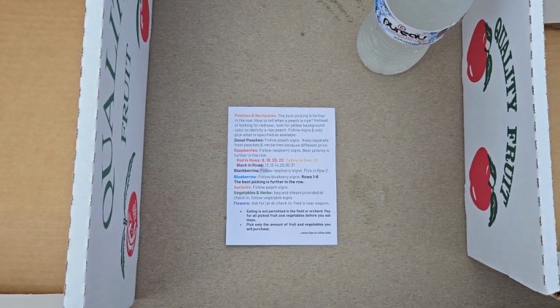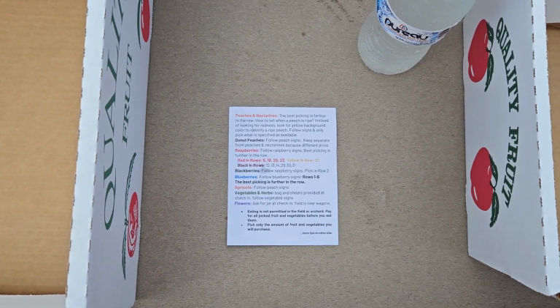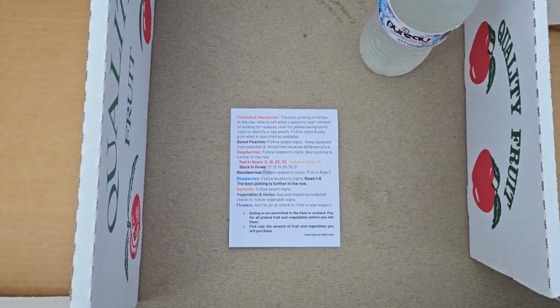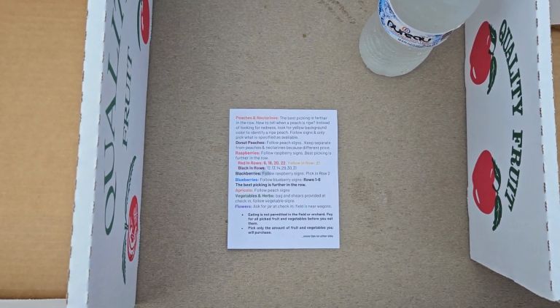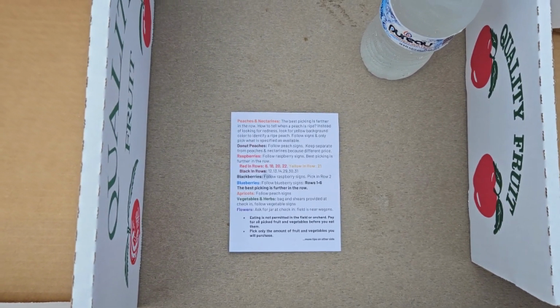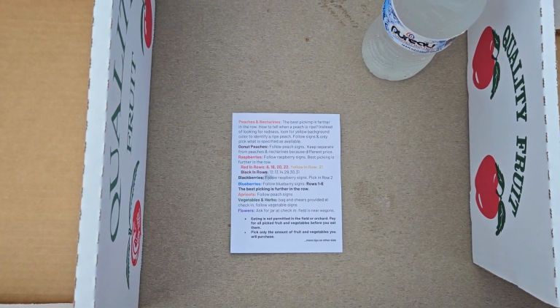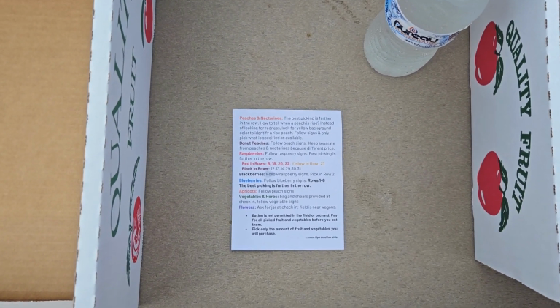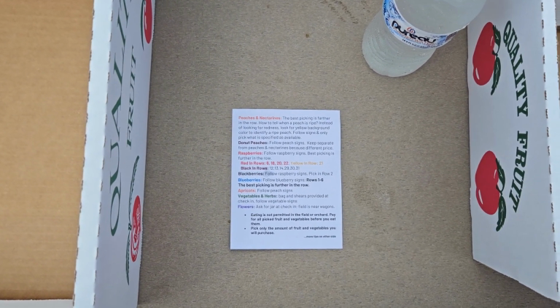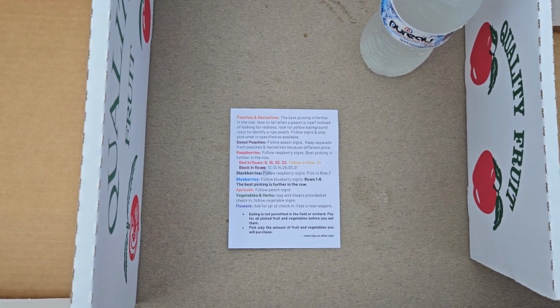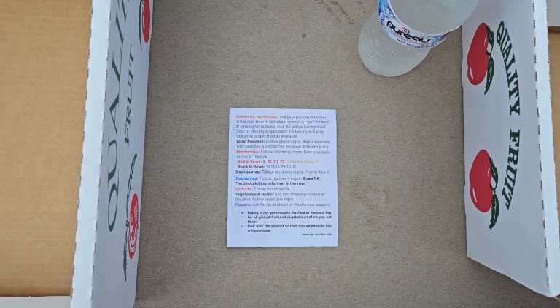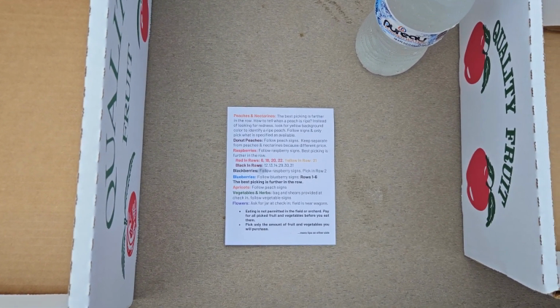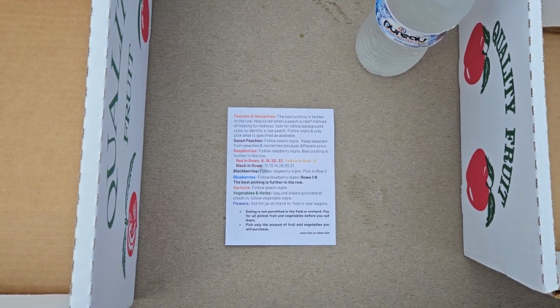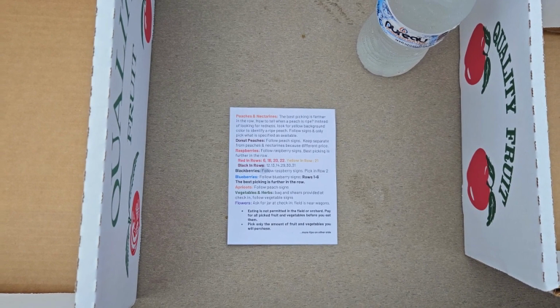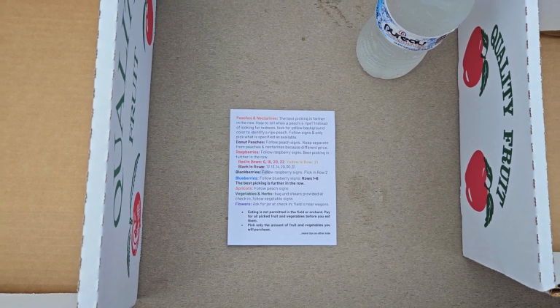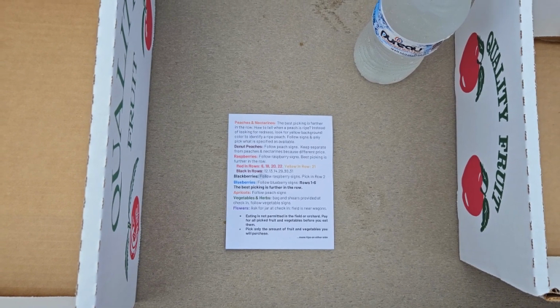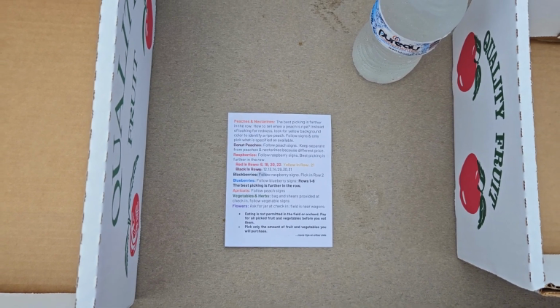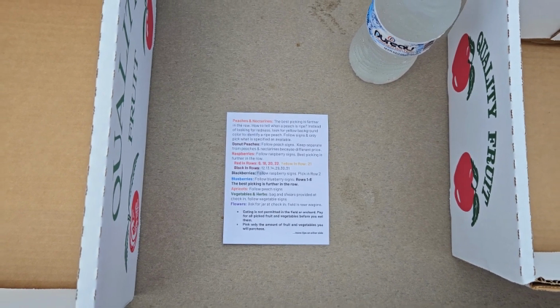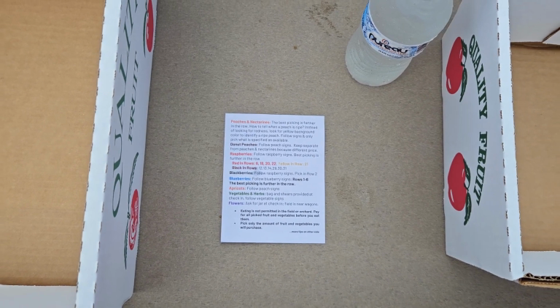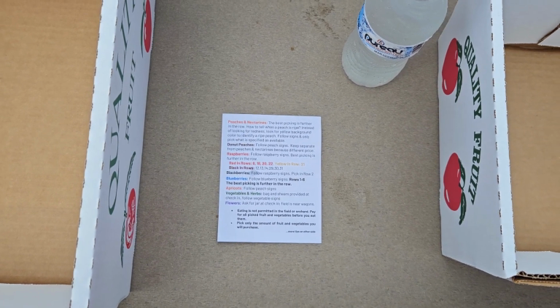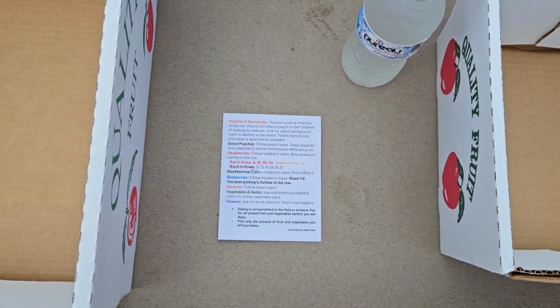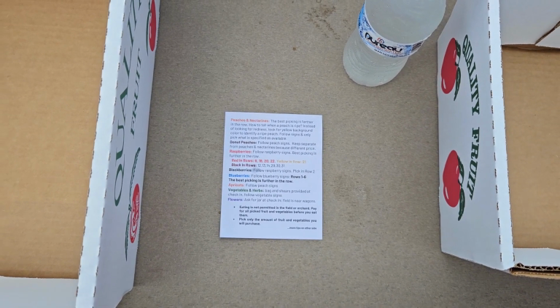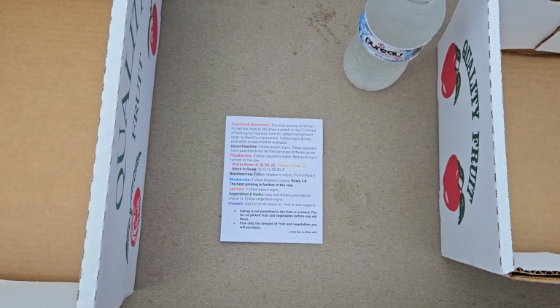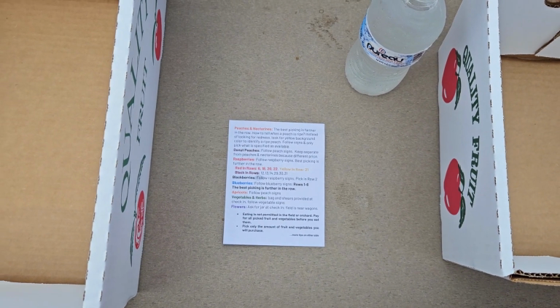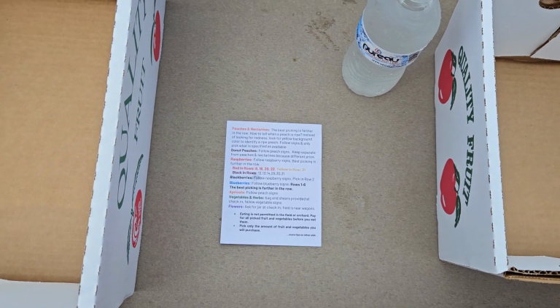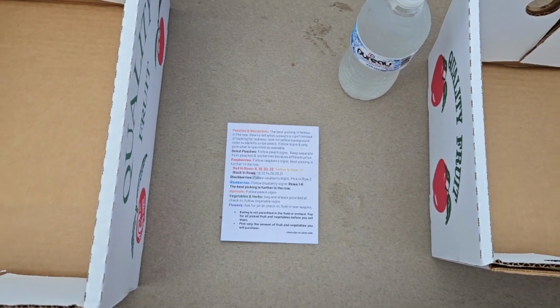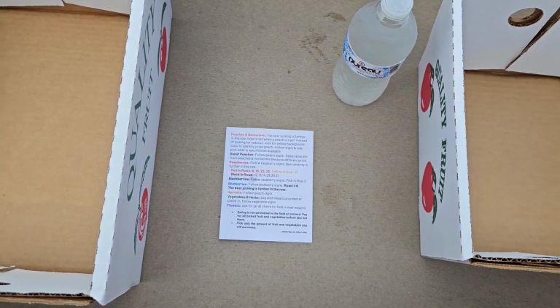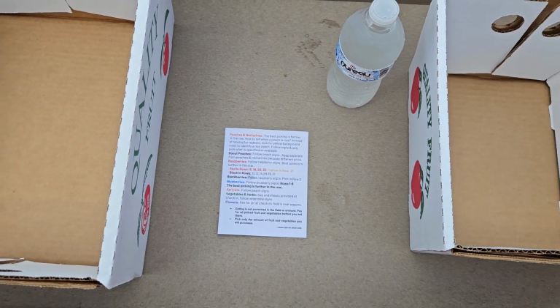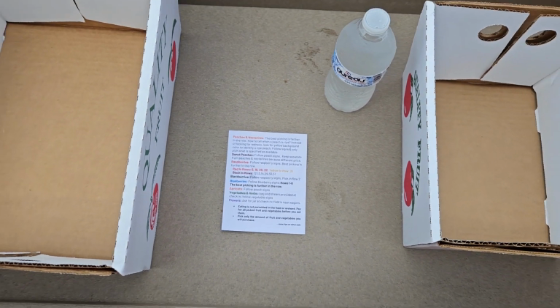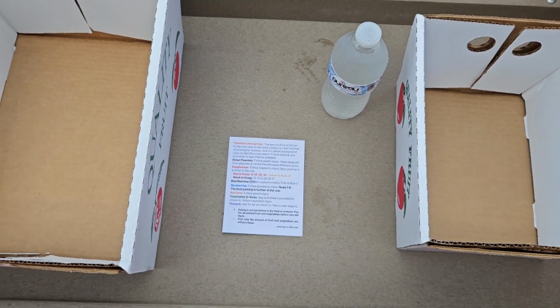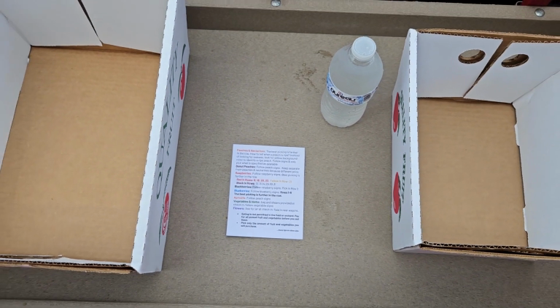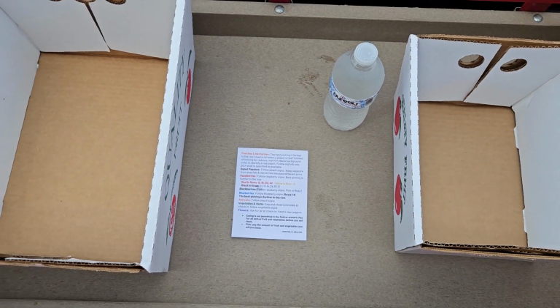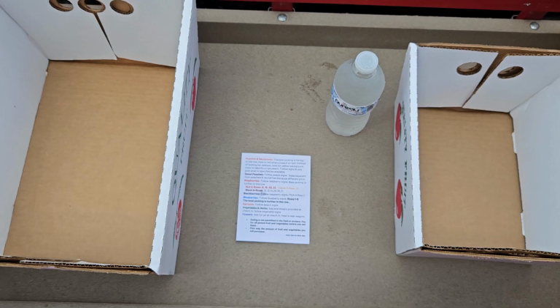As you'll see later, there are signs in the orchard telling you what peach variety it is and where to start. Each person picking is also welcome to a free bottle of water.